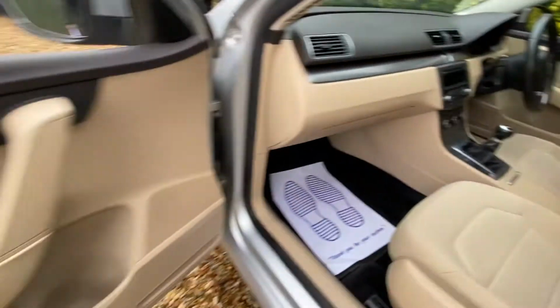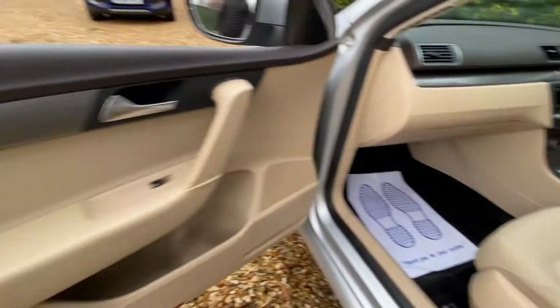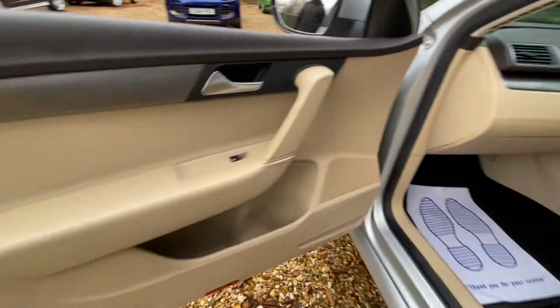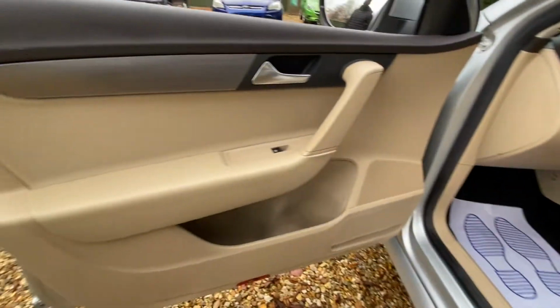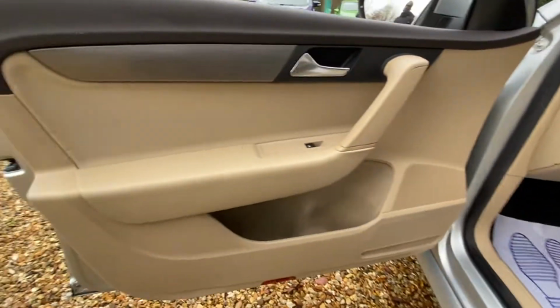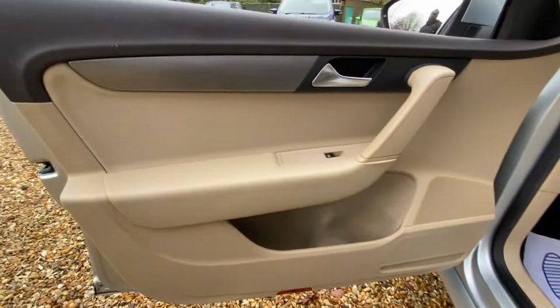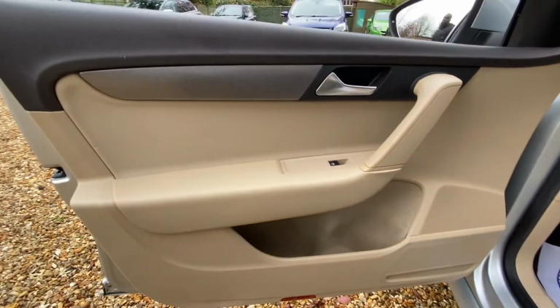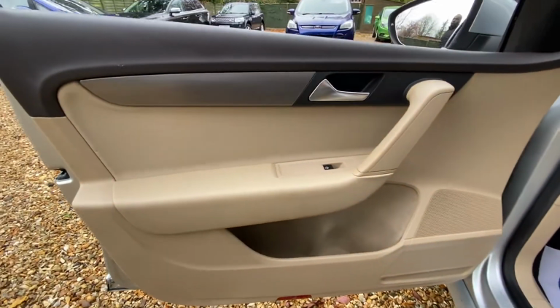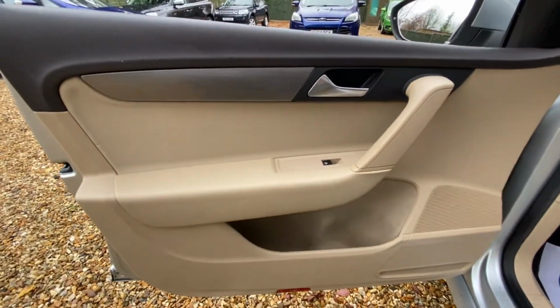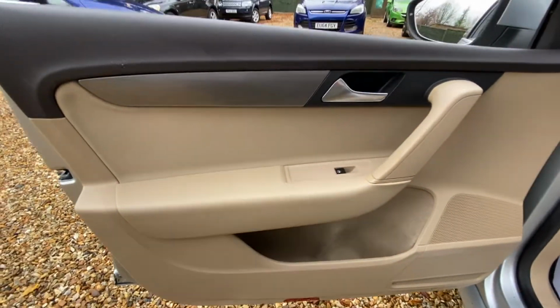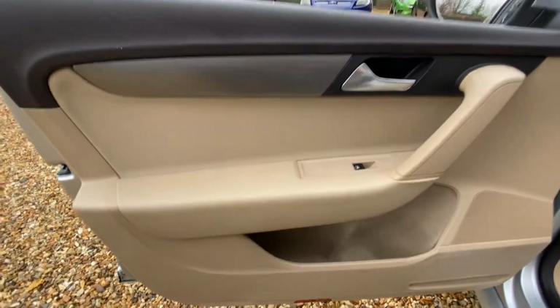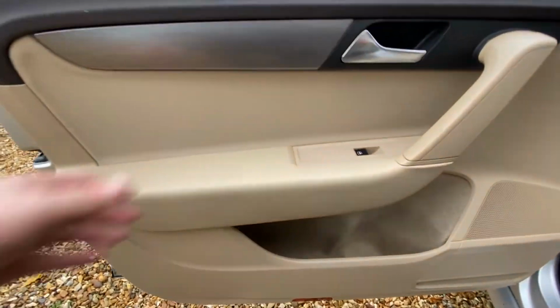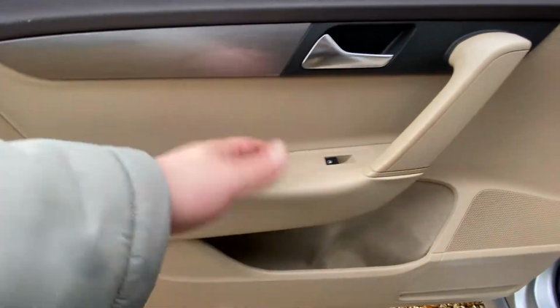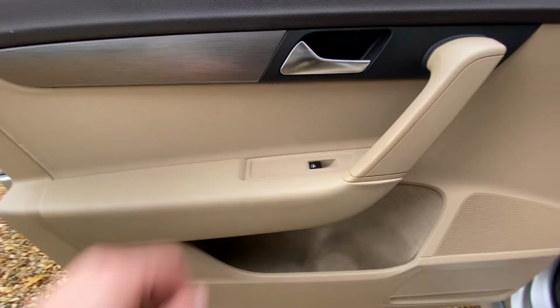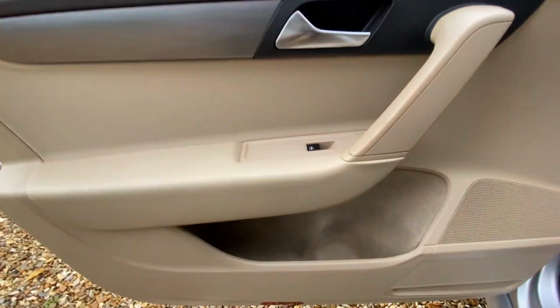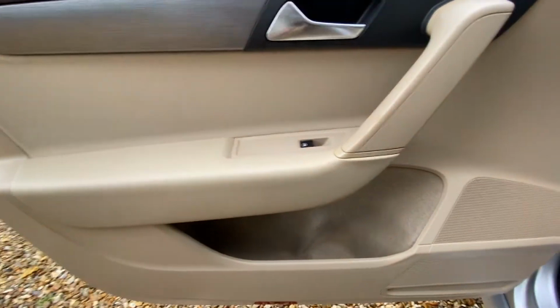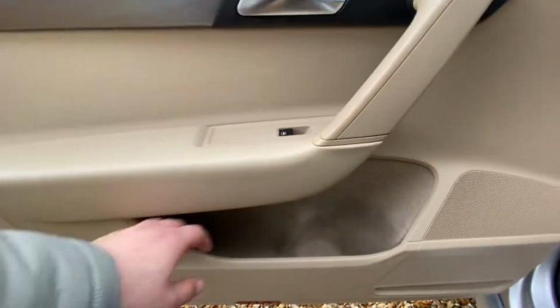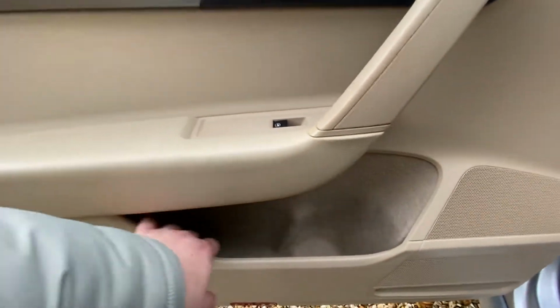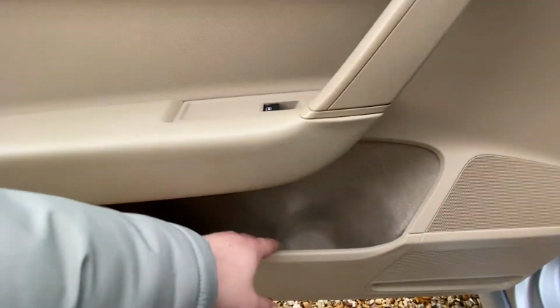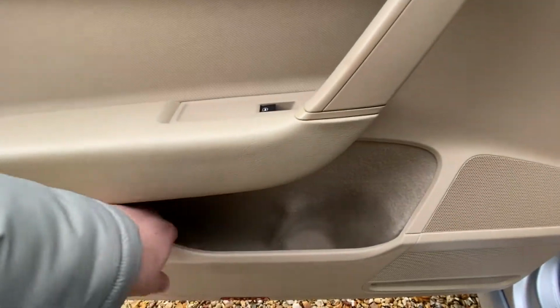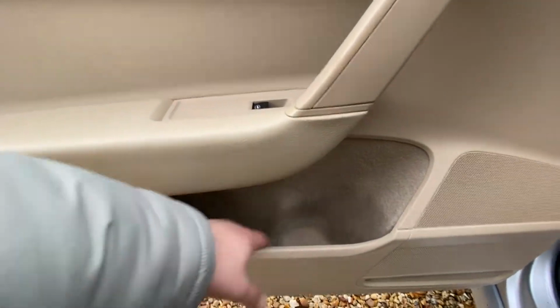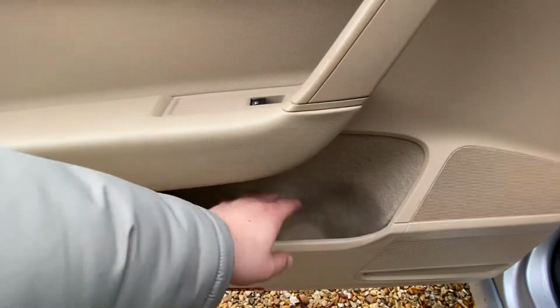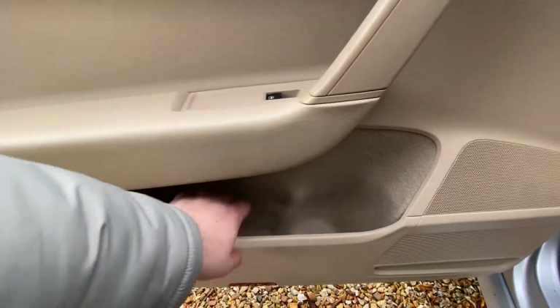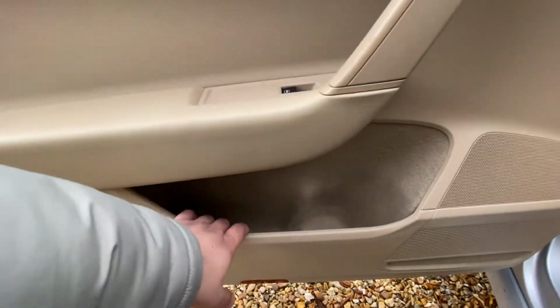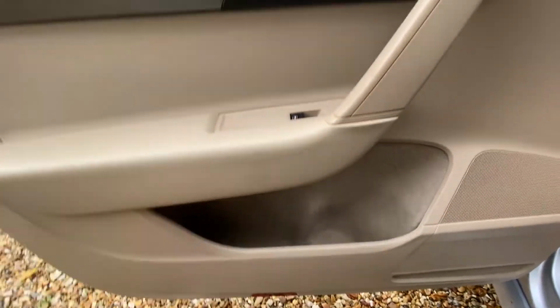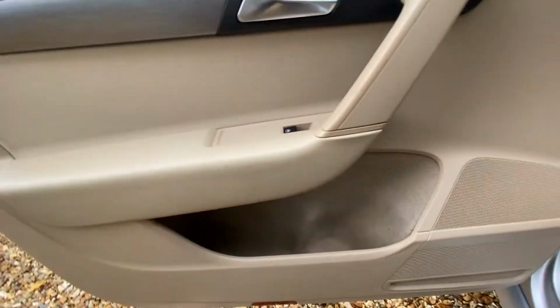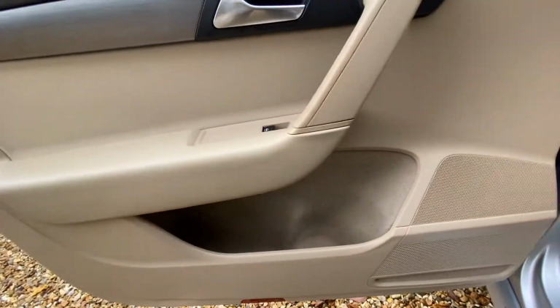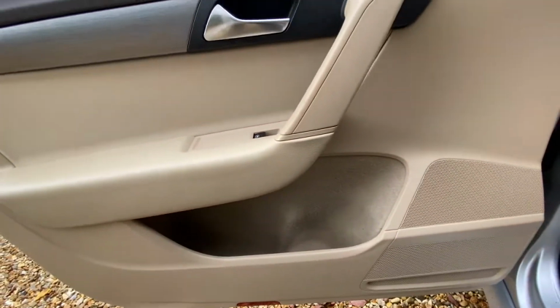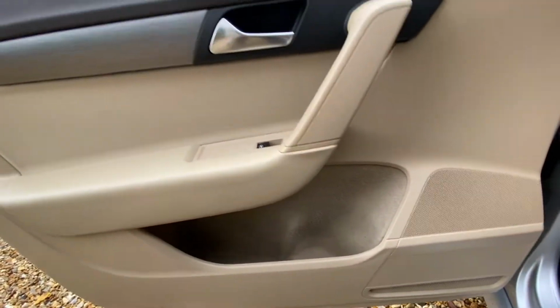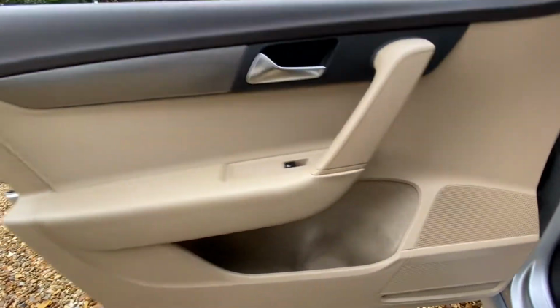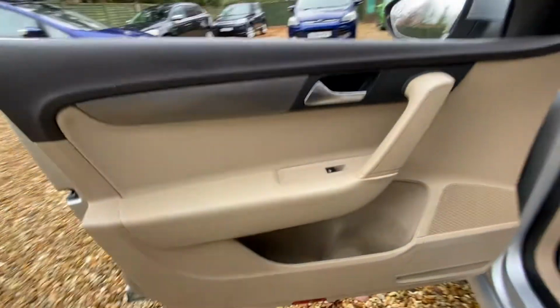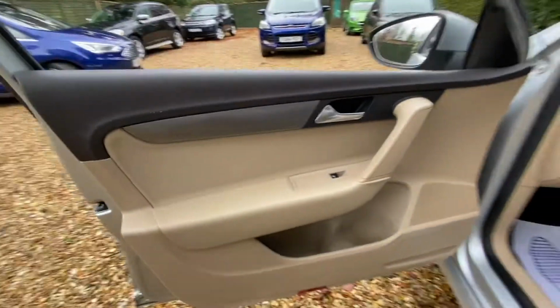The passenger door card is once again in very good condition. Electric windows of course, and a very nice large storage compartment here in the door itself.